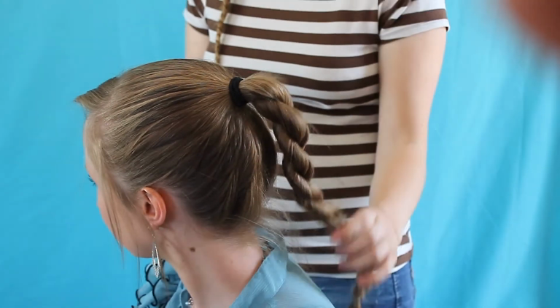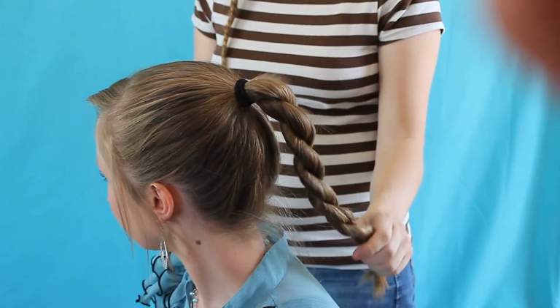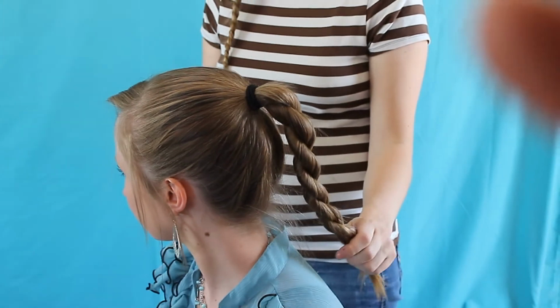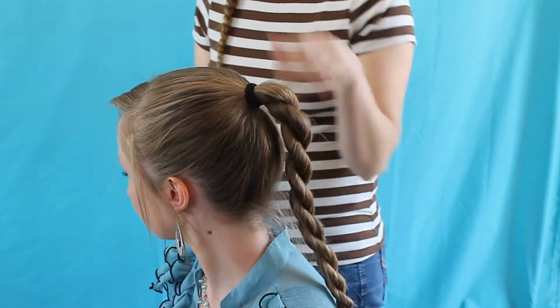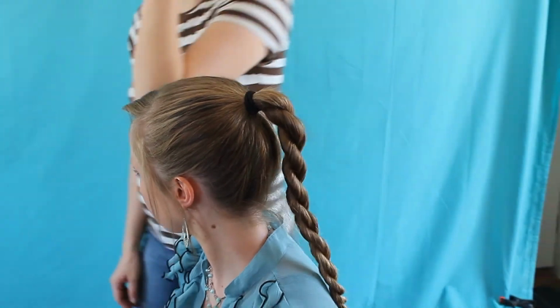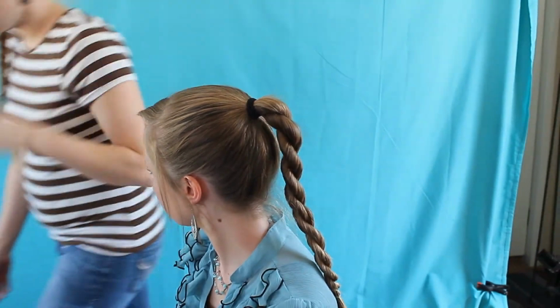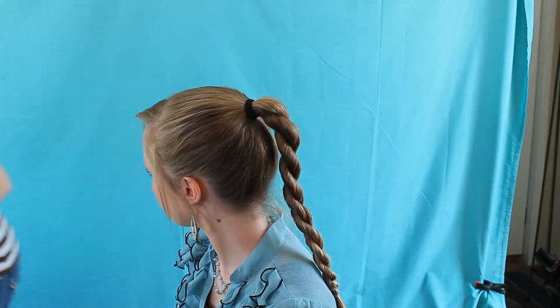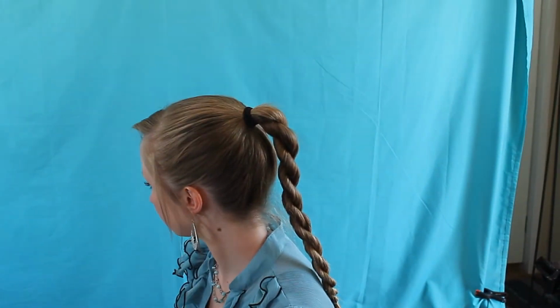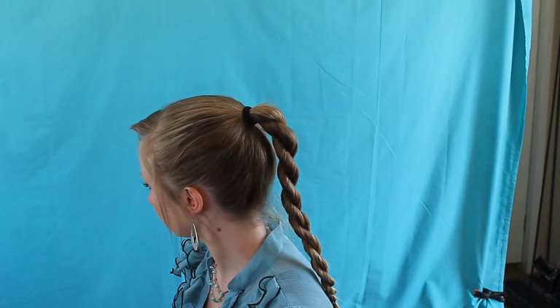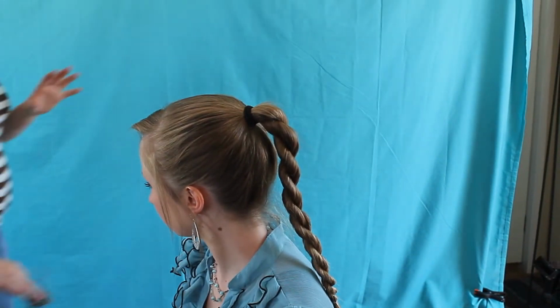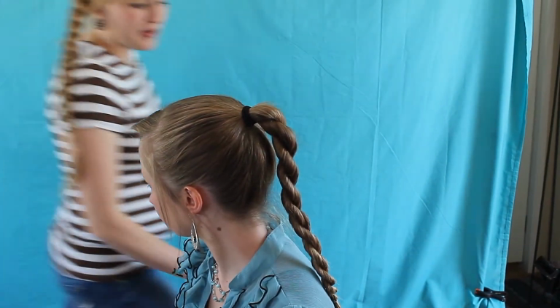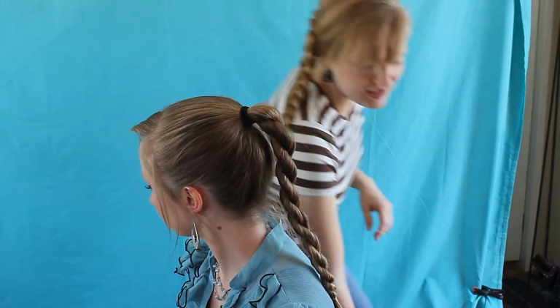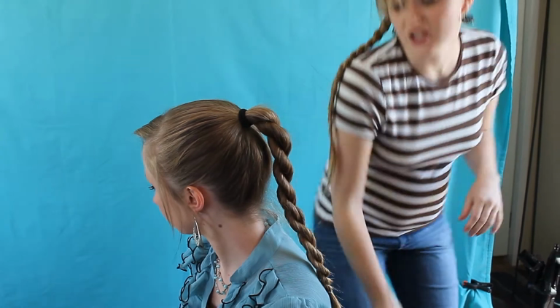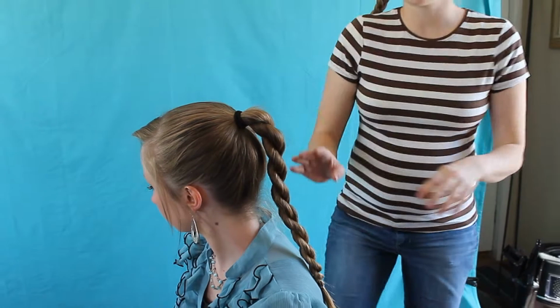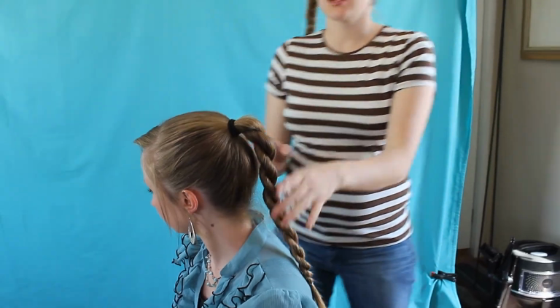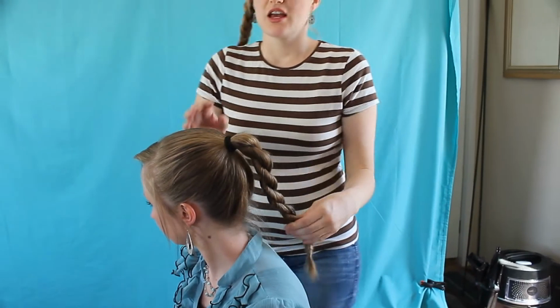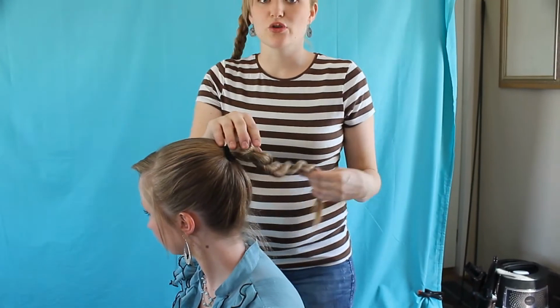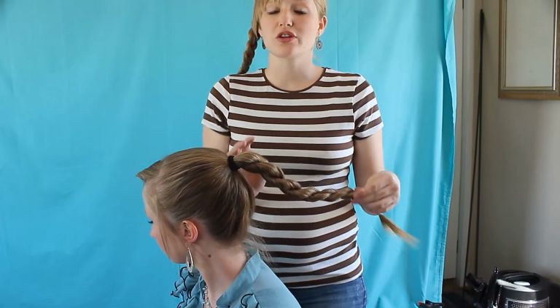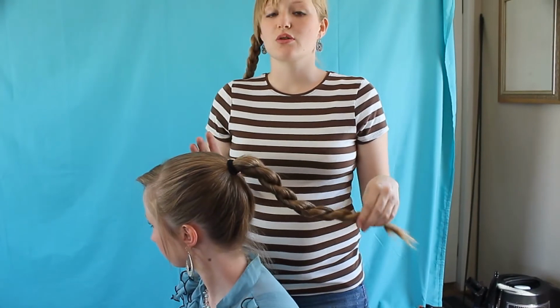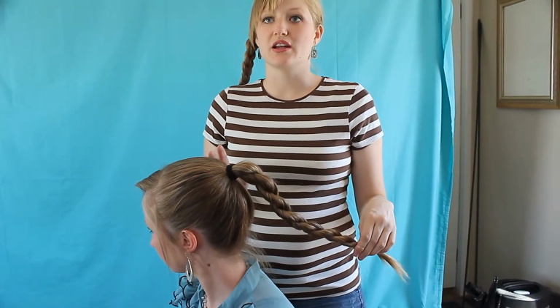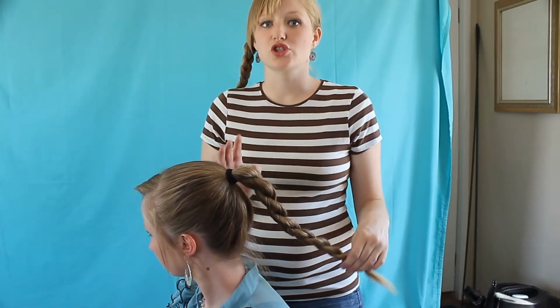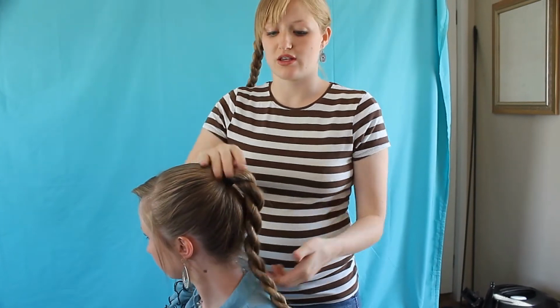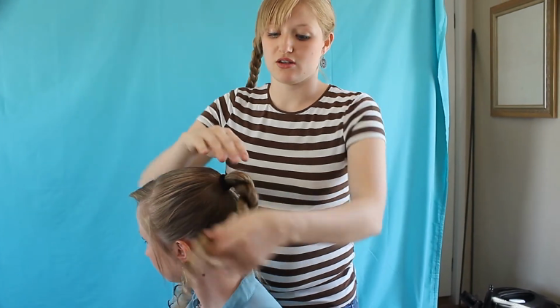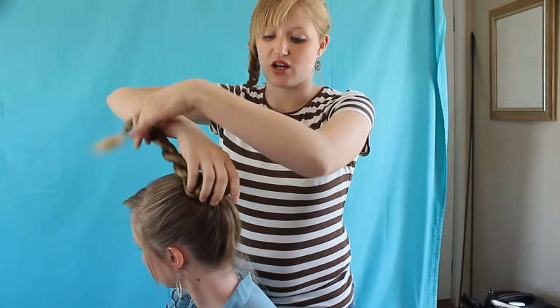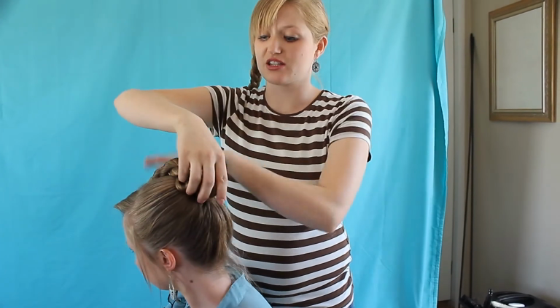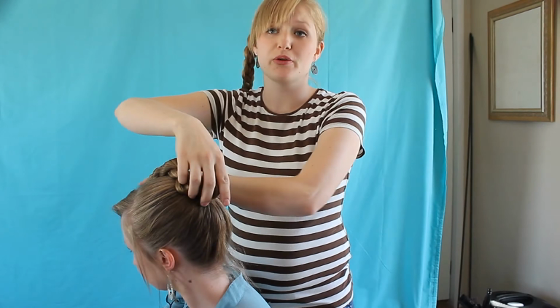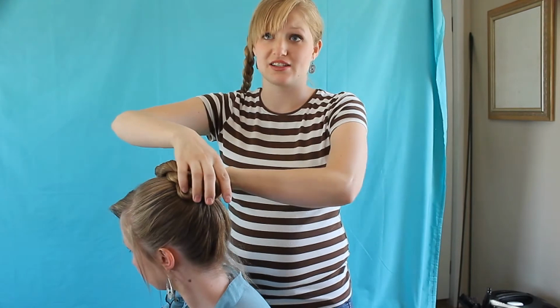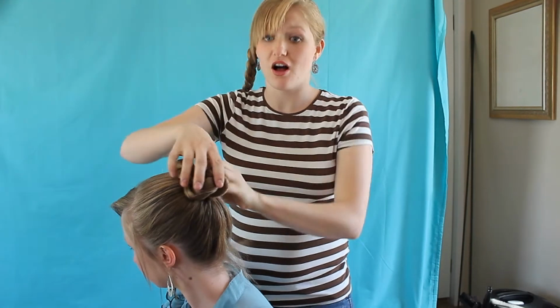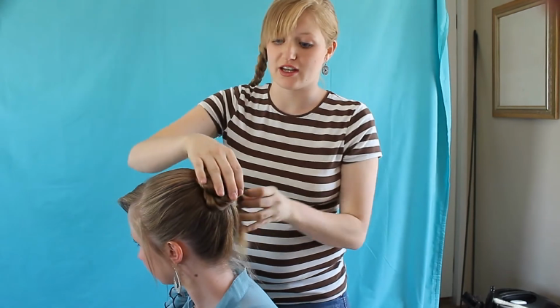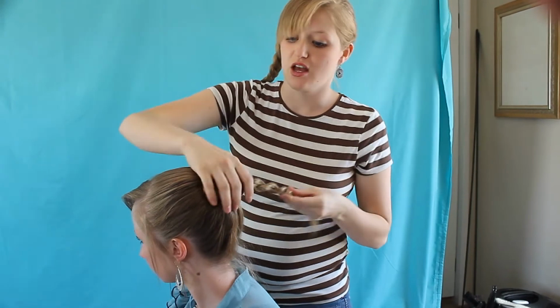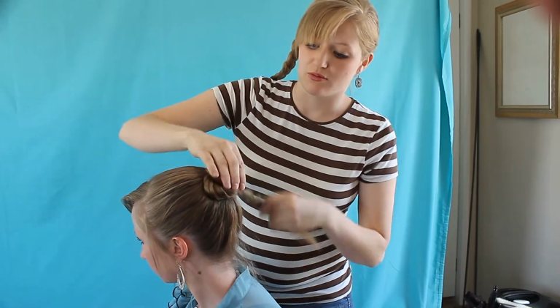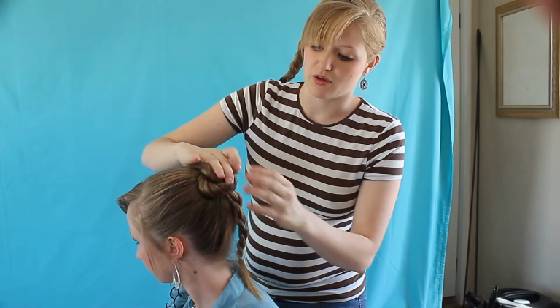The thing that I love about this twist is you can turn it into a bun so easy. I mean it's just a couple minutes is all that it takes to make this bun.